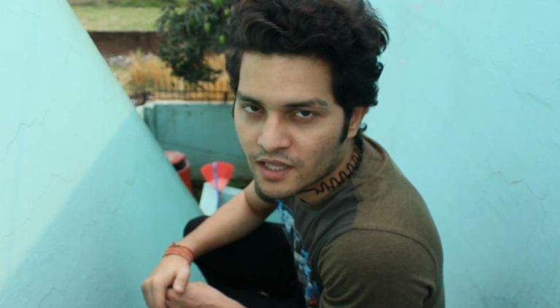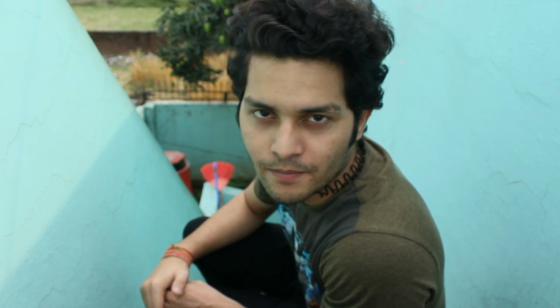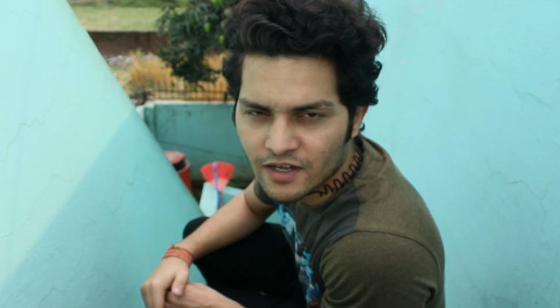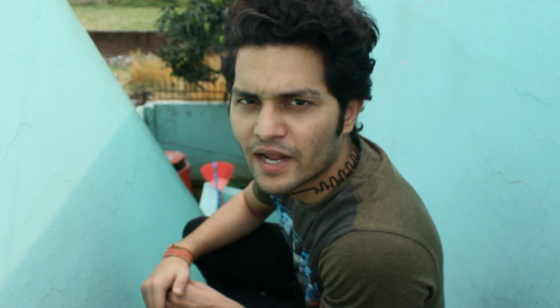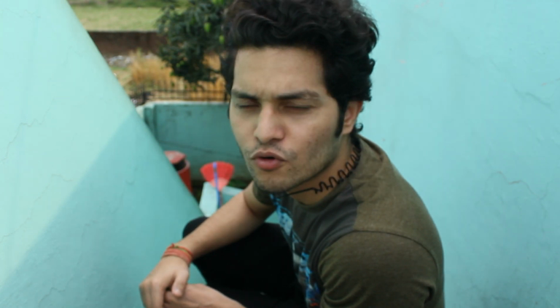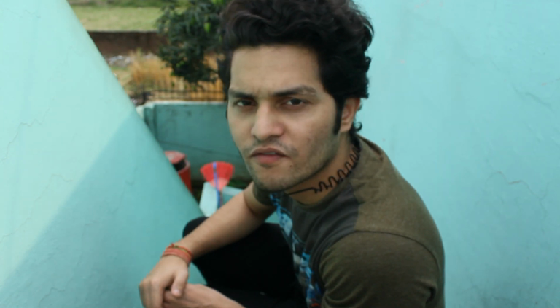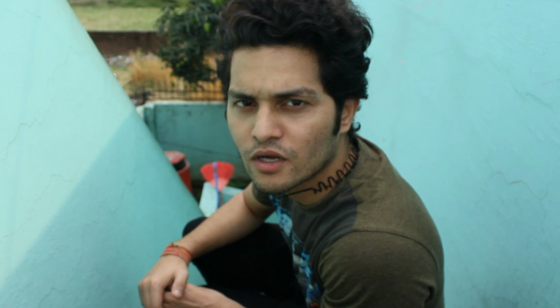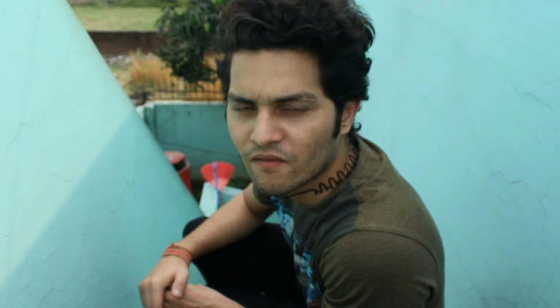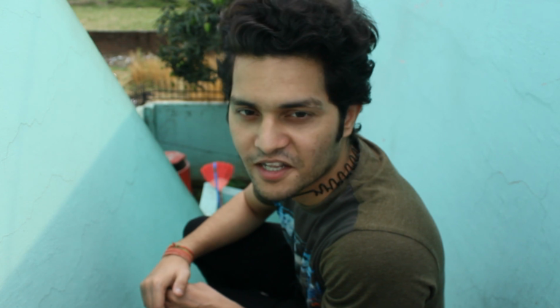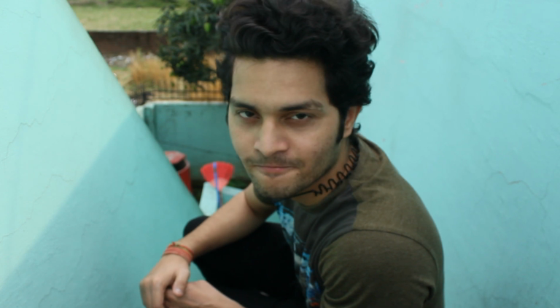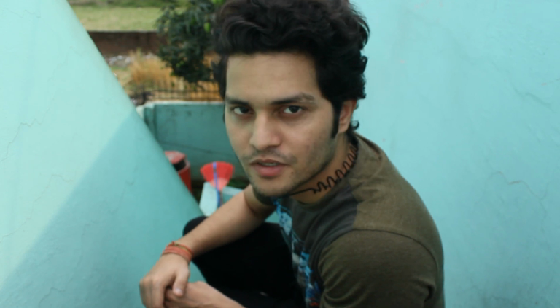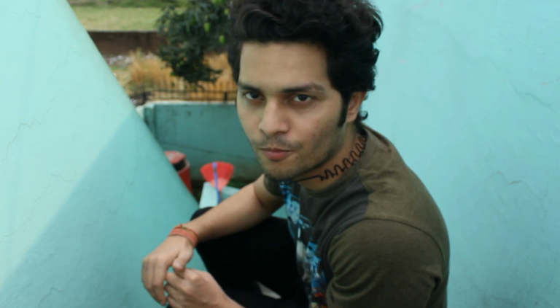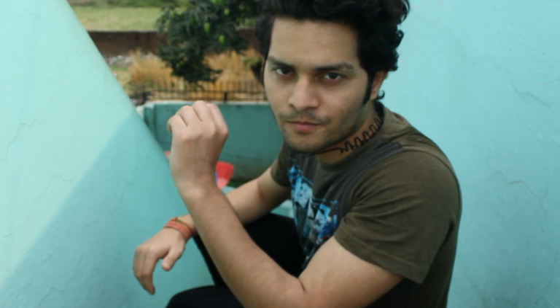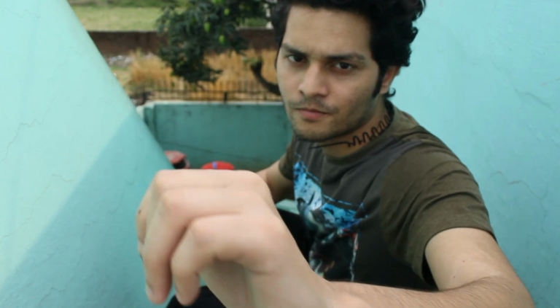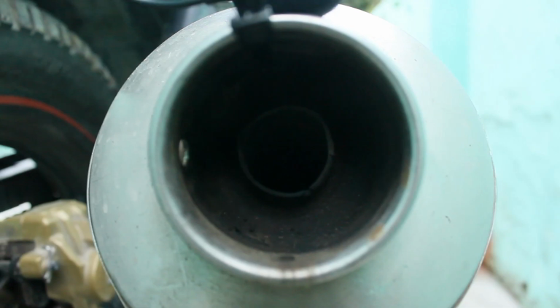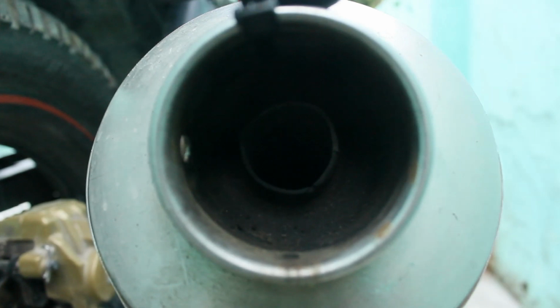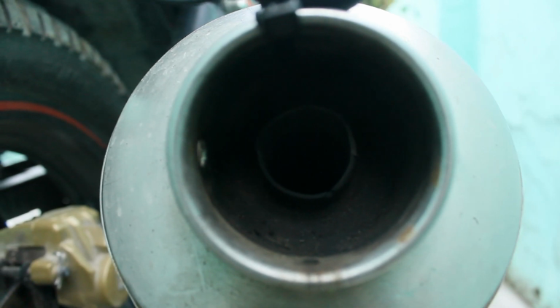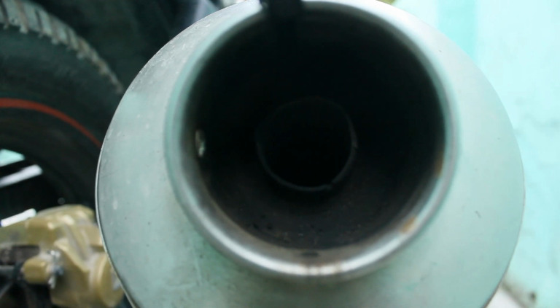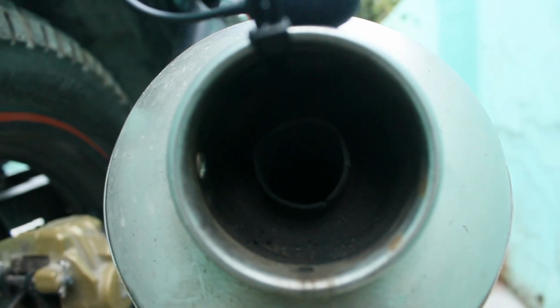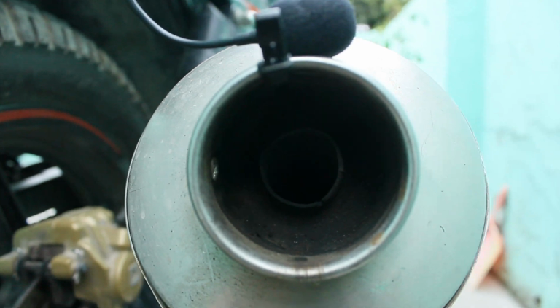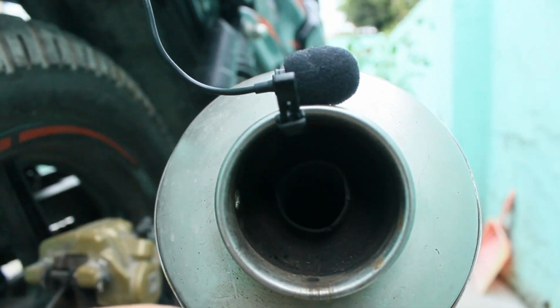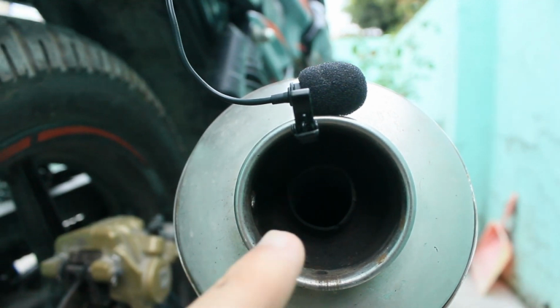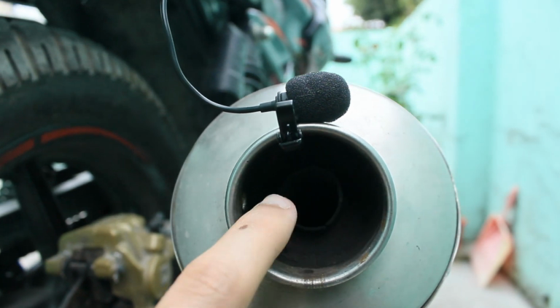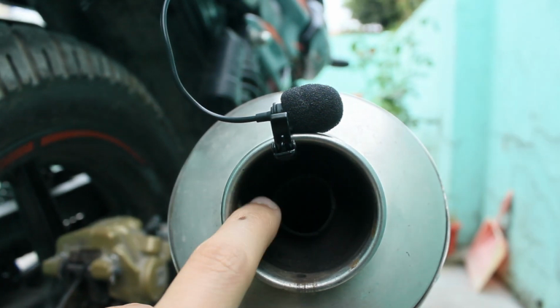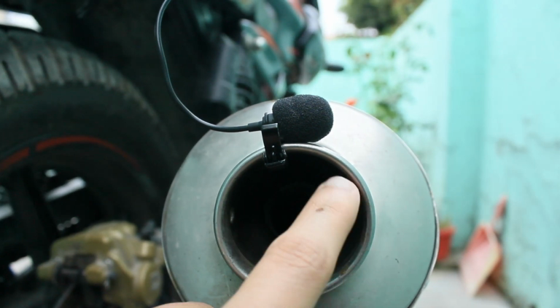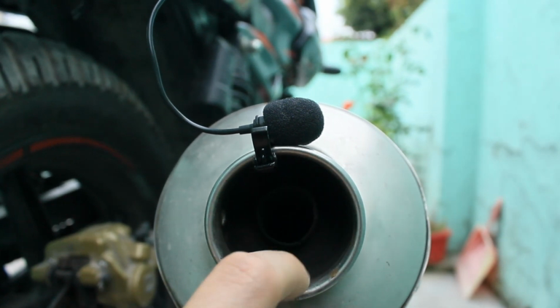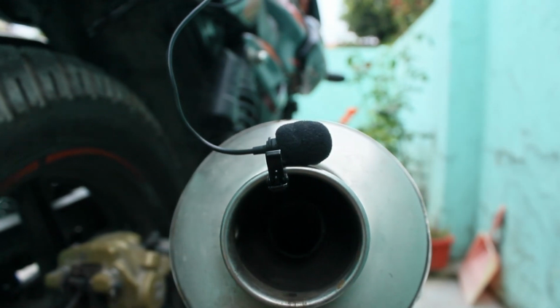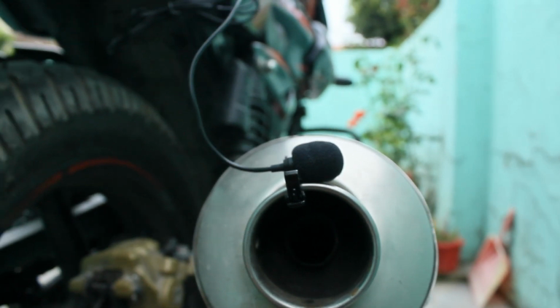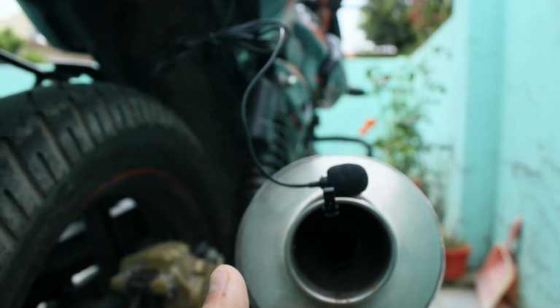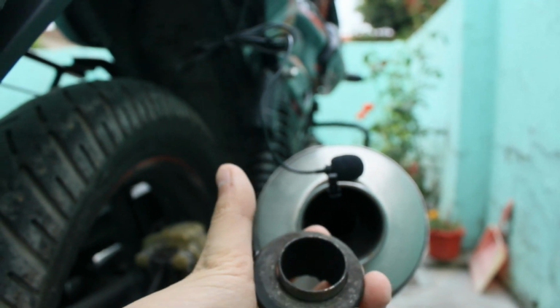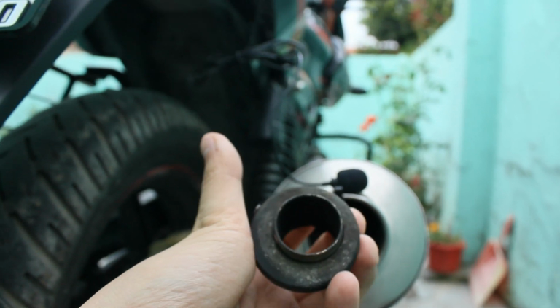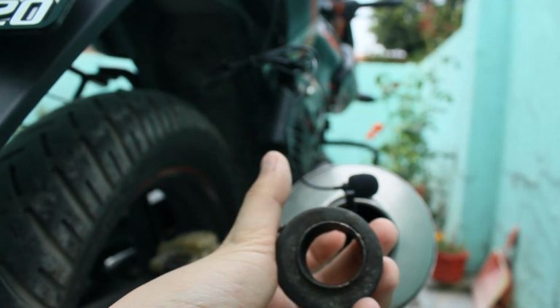Let's go on the bike. Then you will hear the sound without the muffler. Let's go. Now you can see how much of the muffler has been removed.